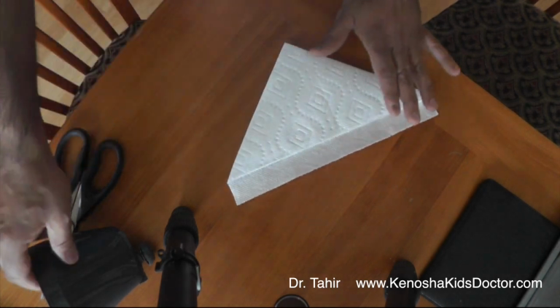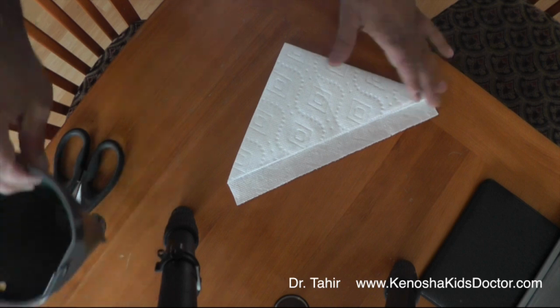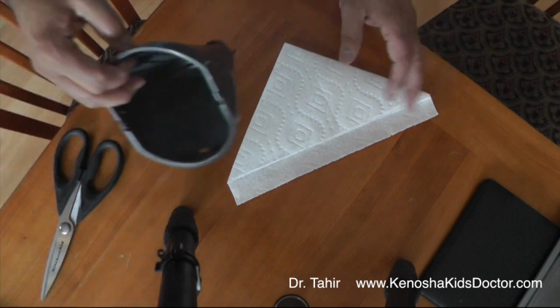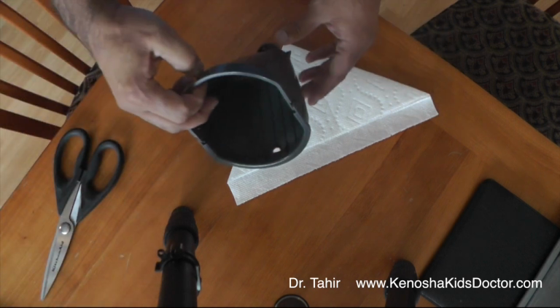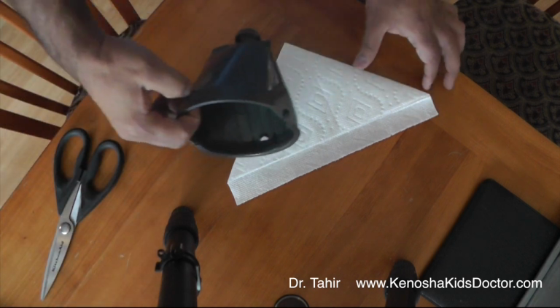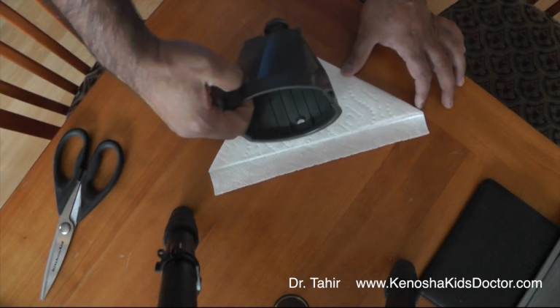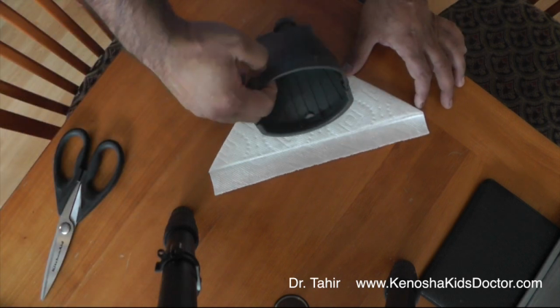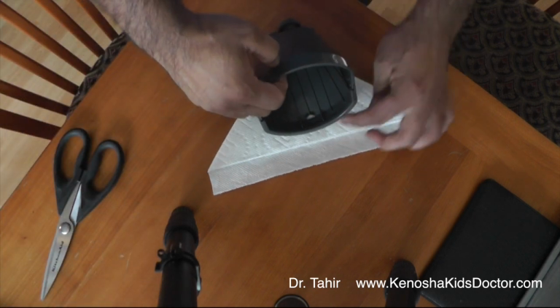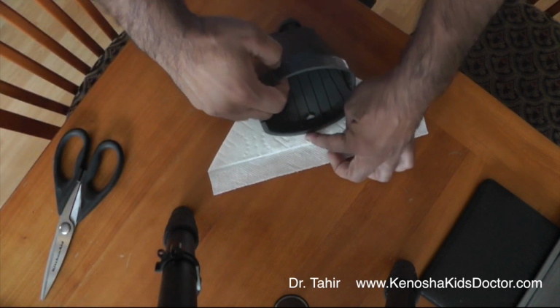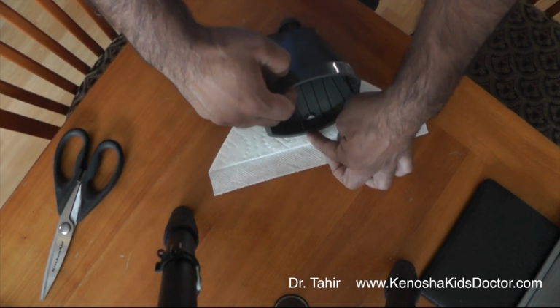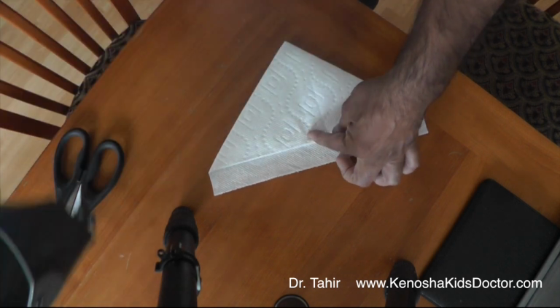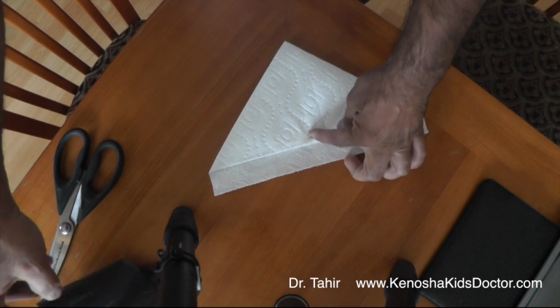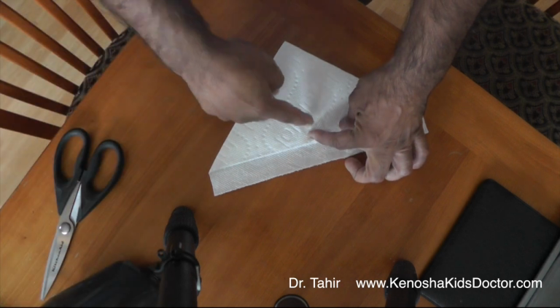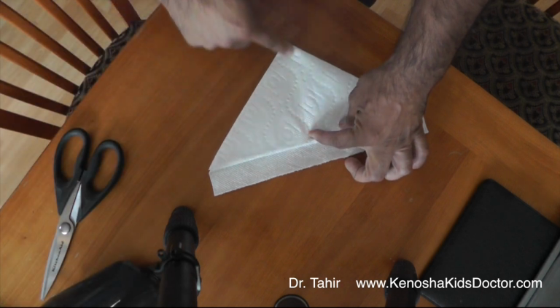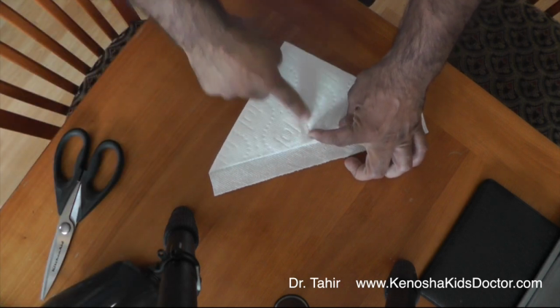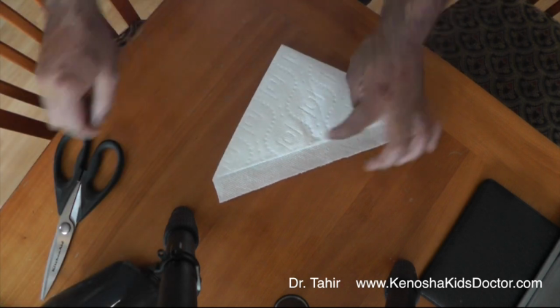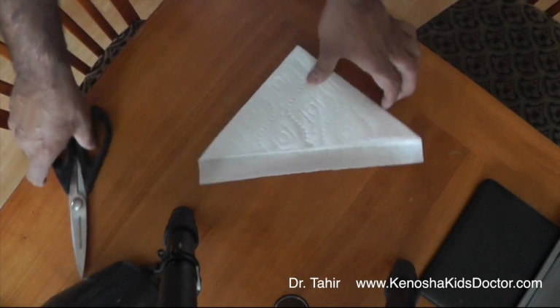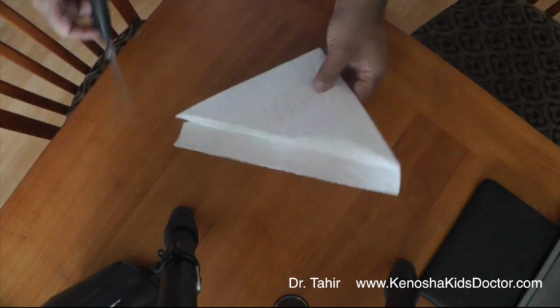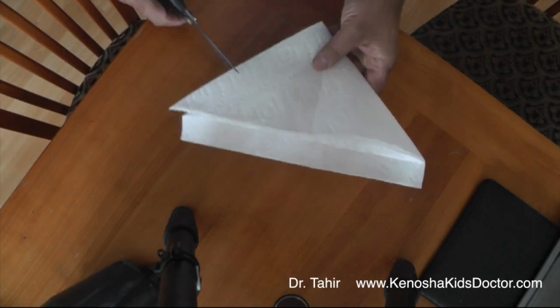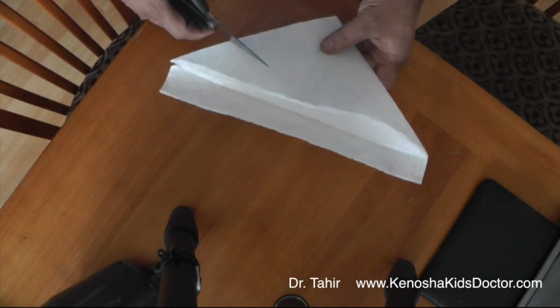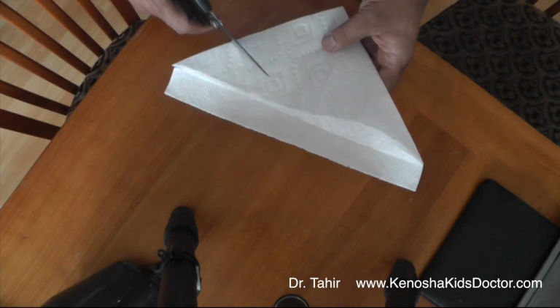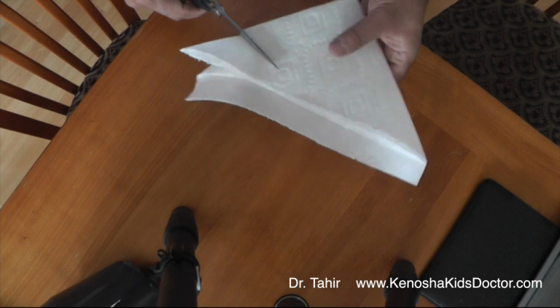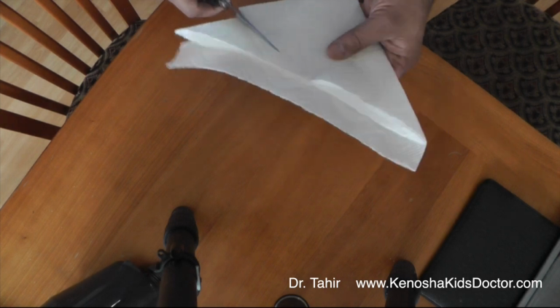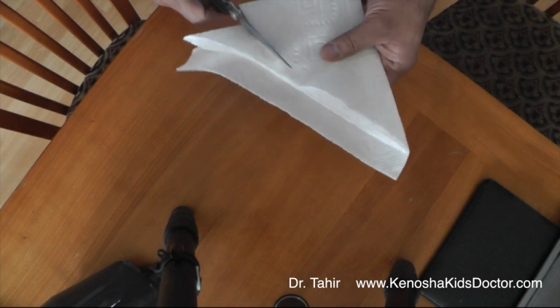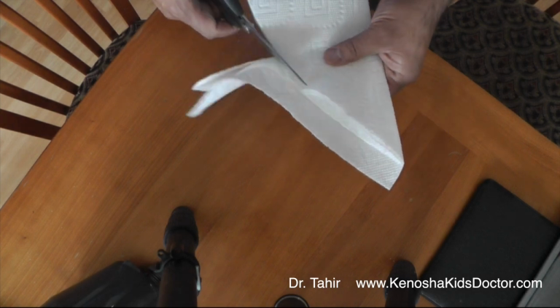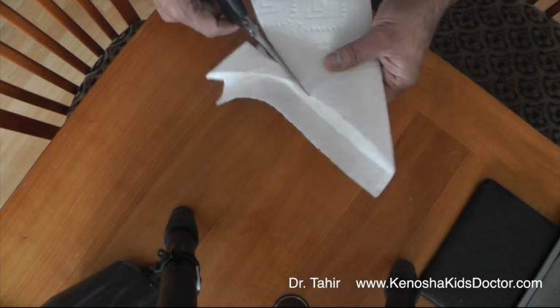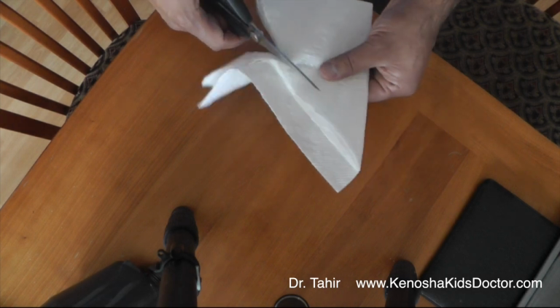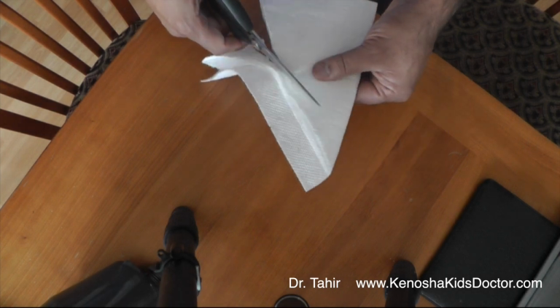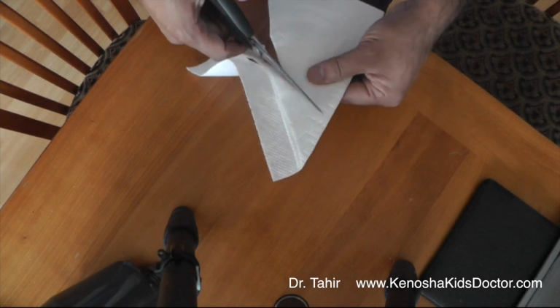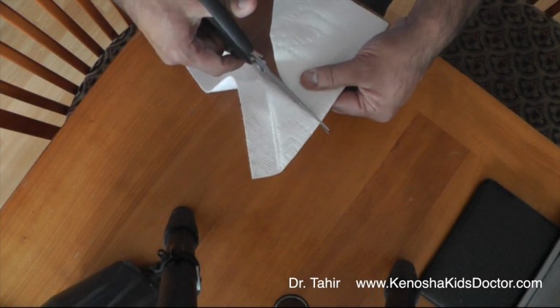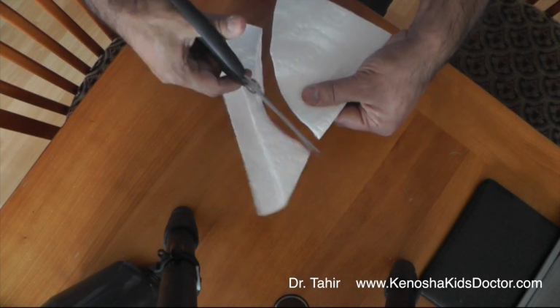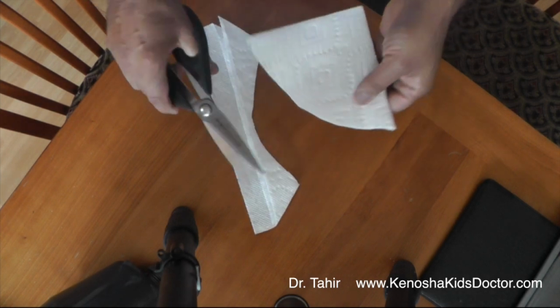And now you see it's going to go into here. I'm going to estimate that this is about how big it has to be right here at the tallest part. So I'm going to cut this around a little bit so that it fits in there well.